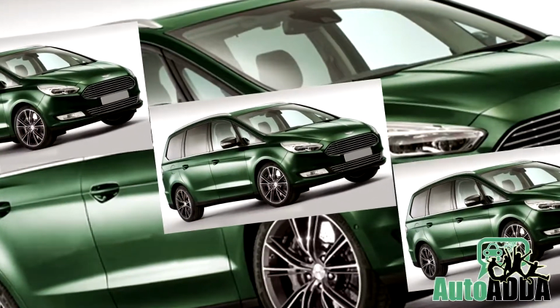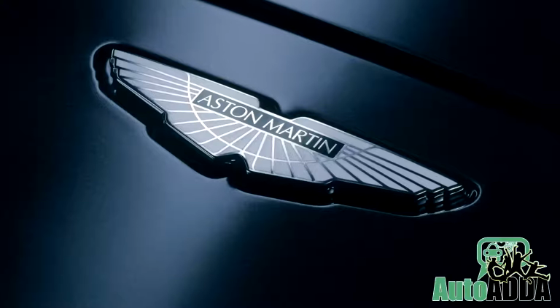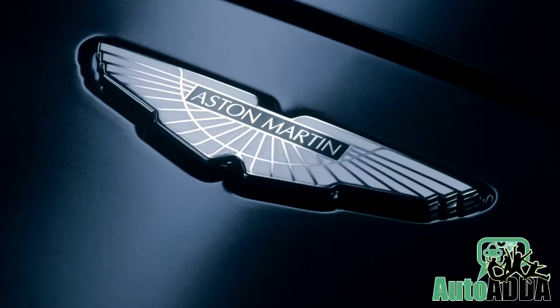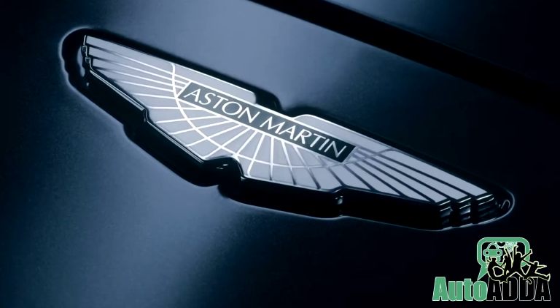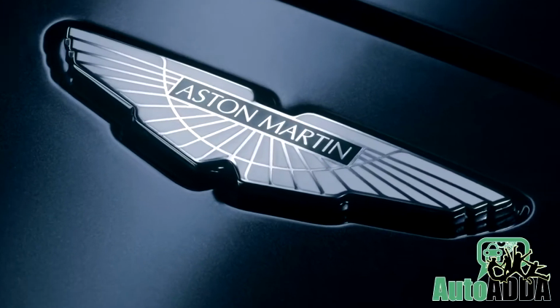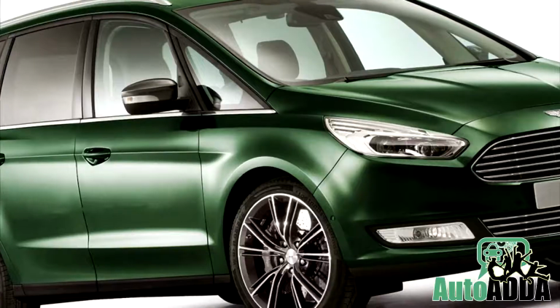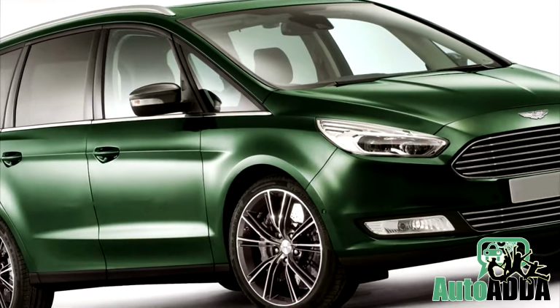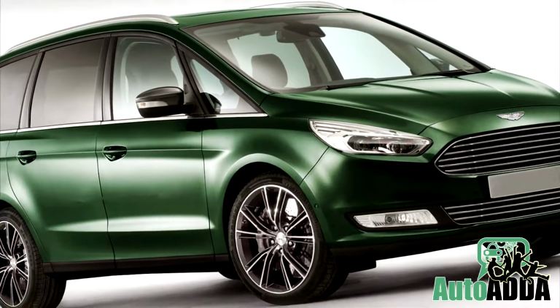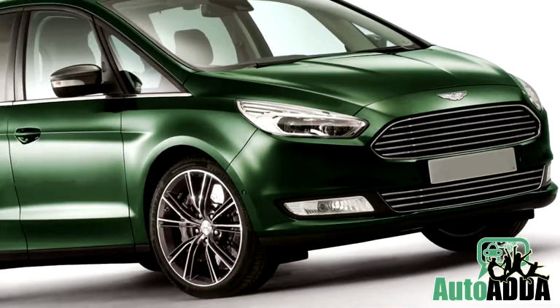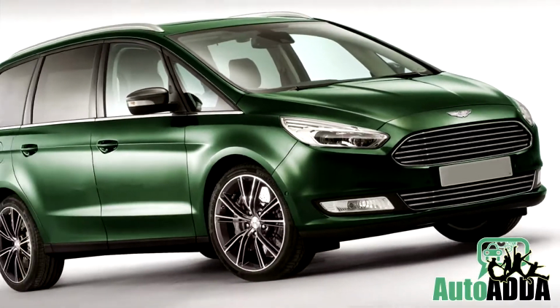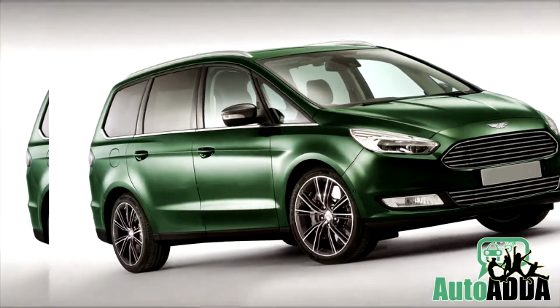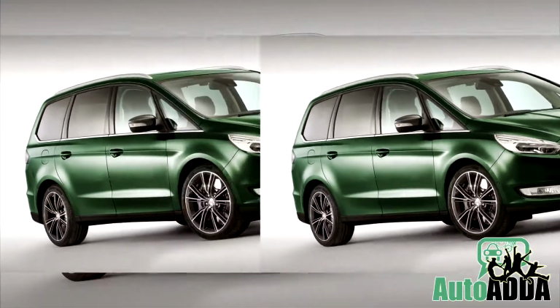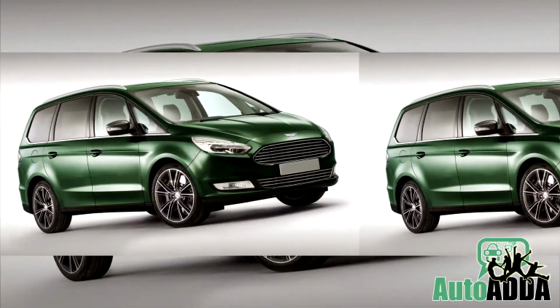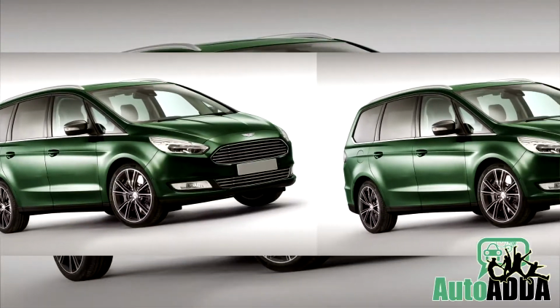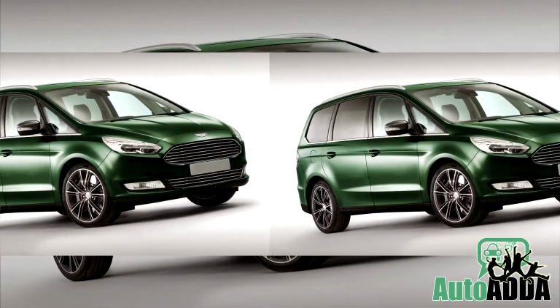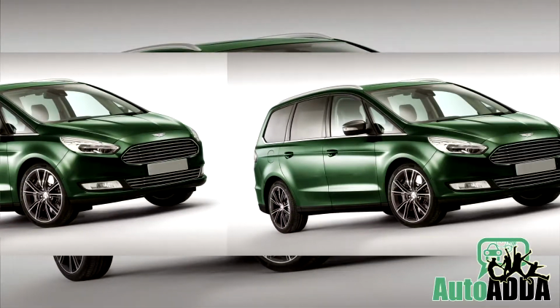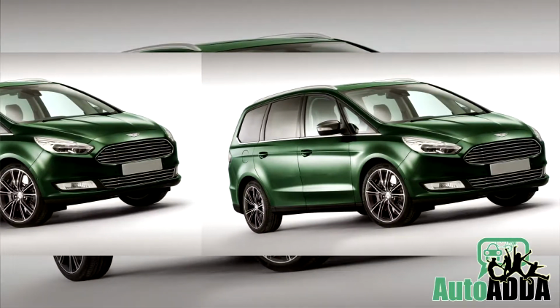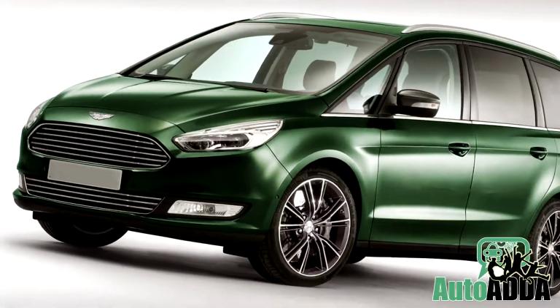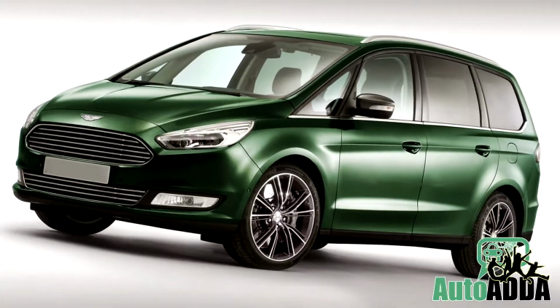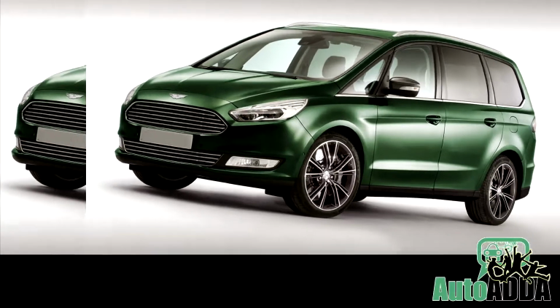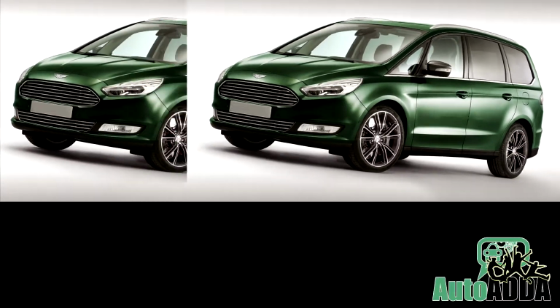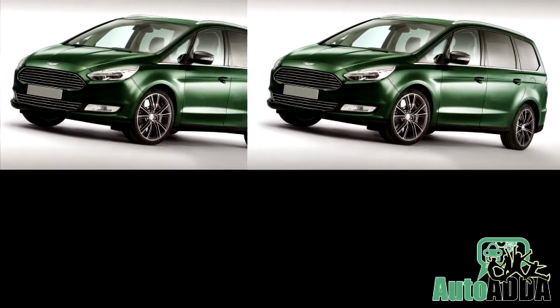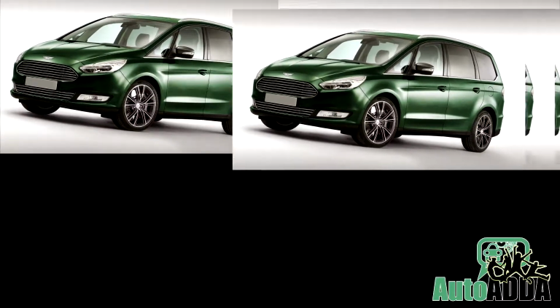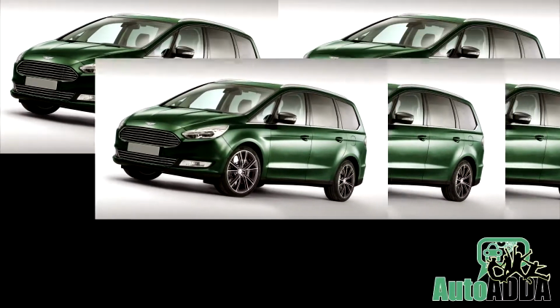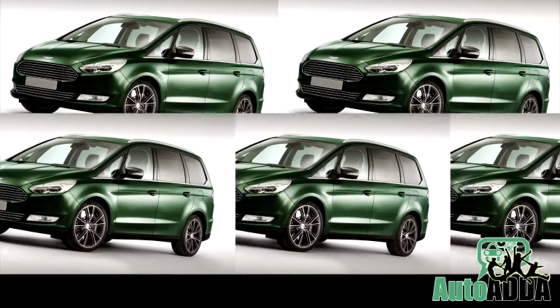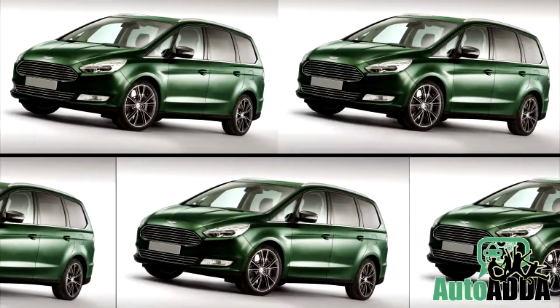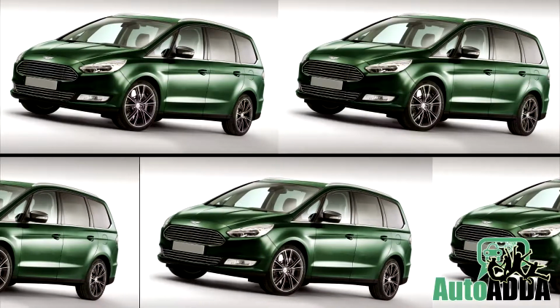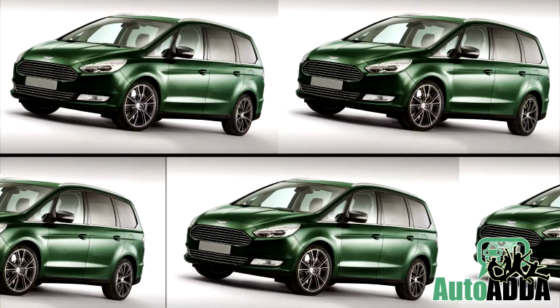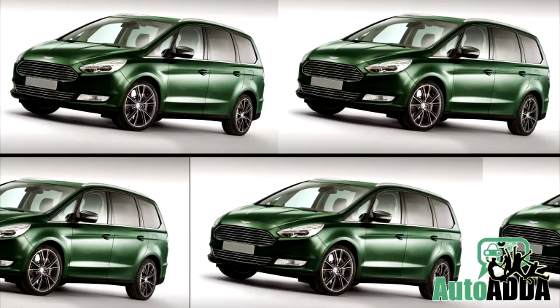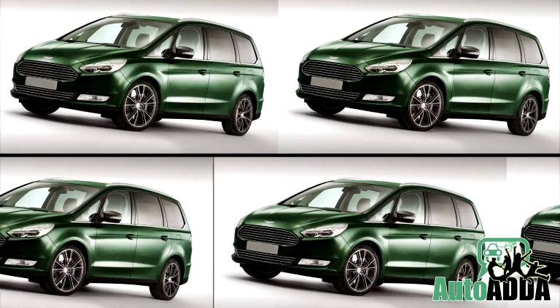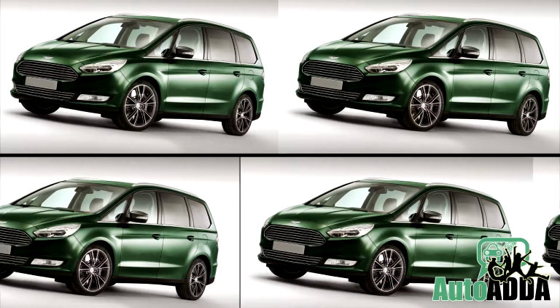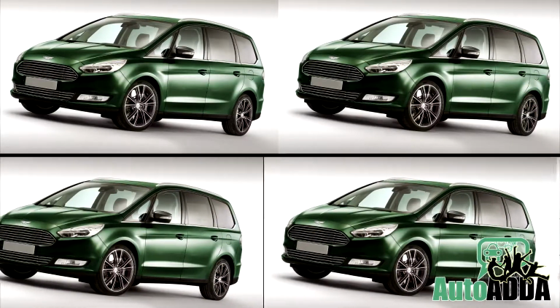Who needs an Aston Martin minivan? However, while exploring some wide possibilities, an artist has rendered this weird minivan for the plush and sophisticated British car maker.